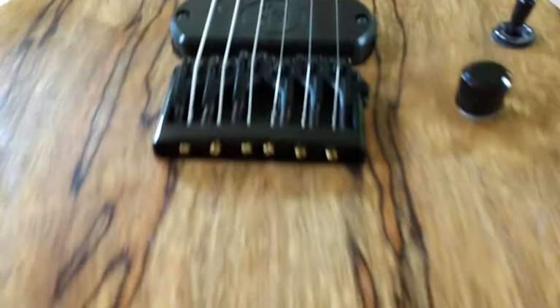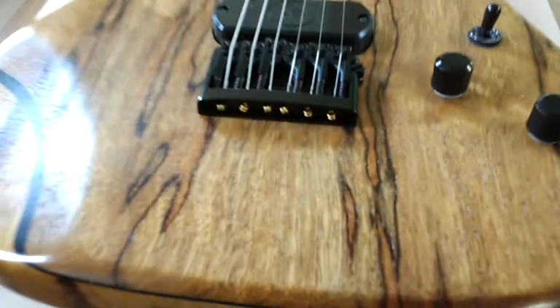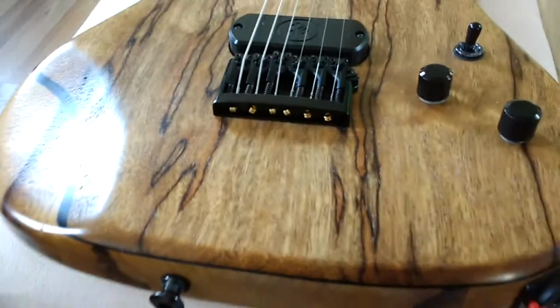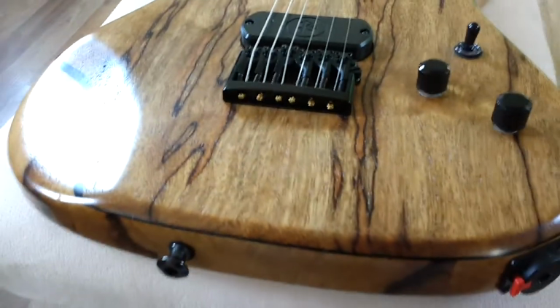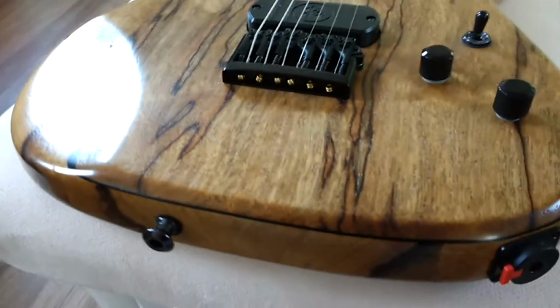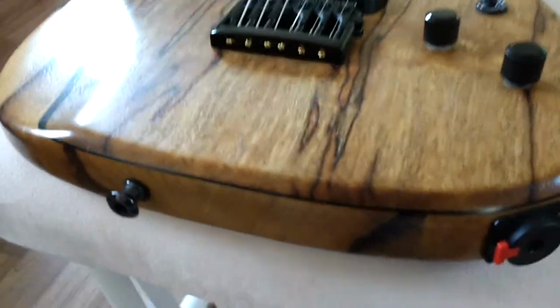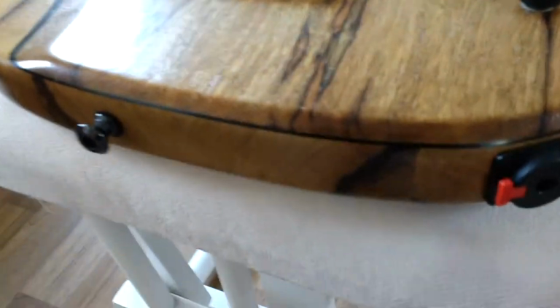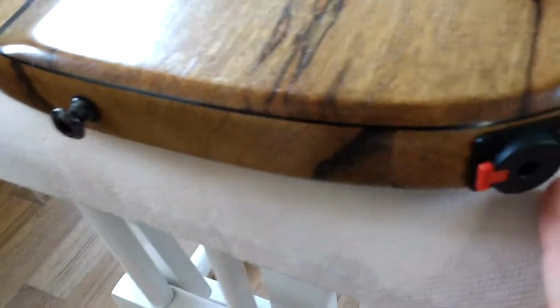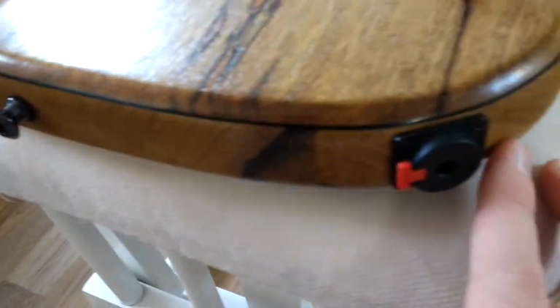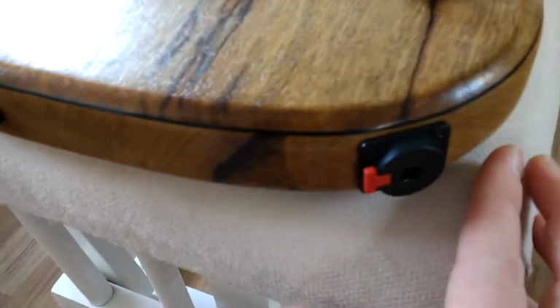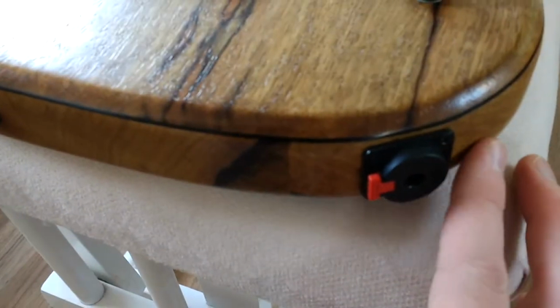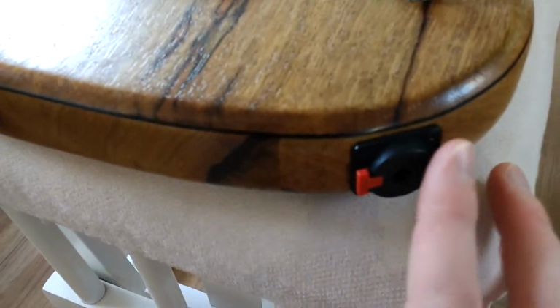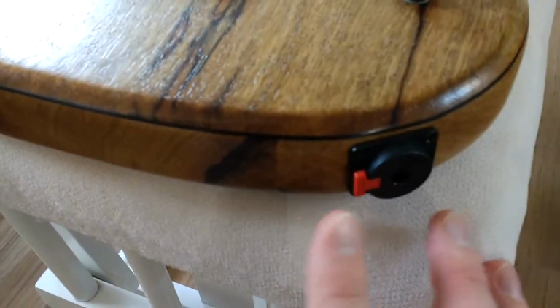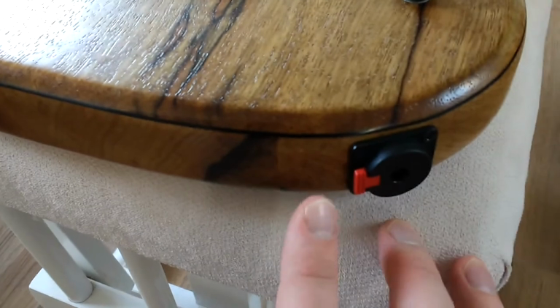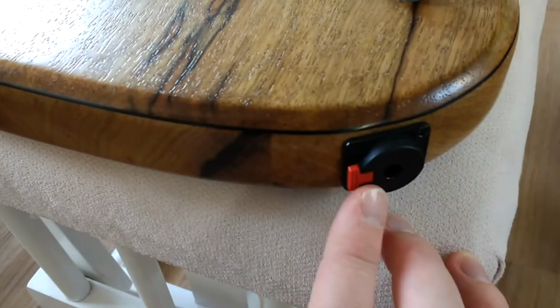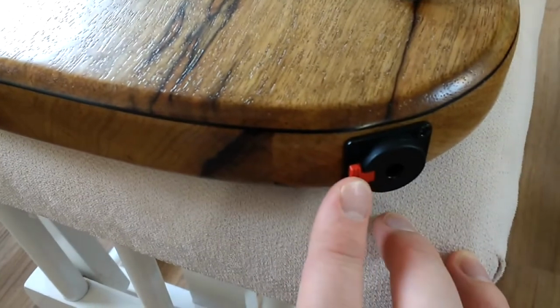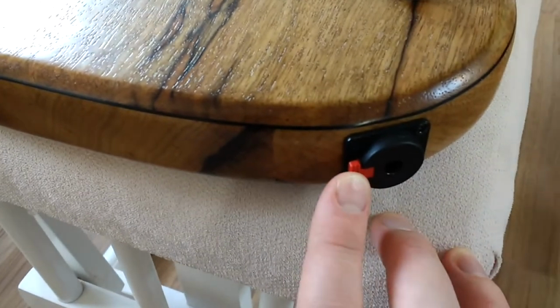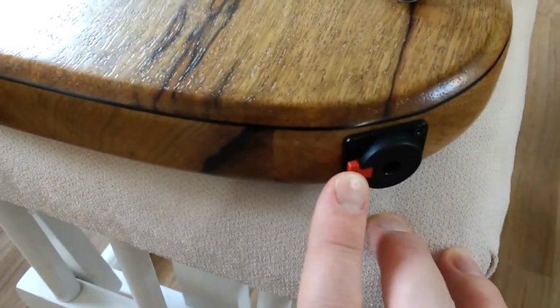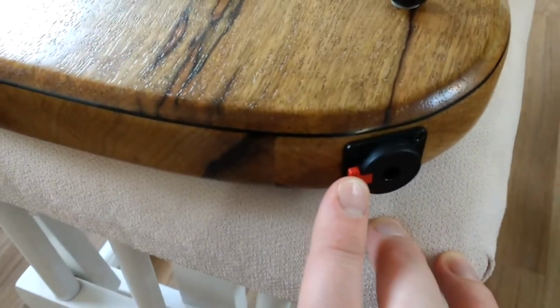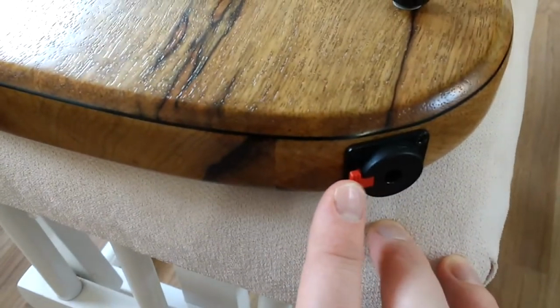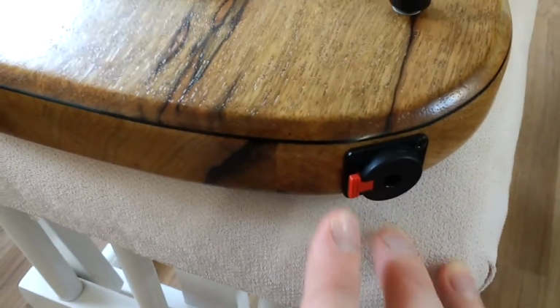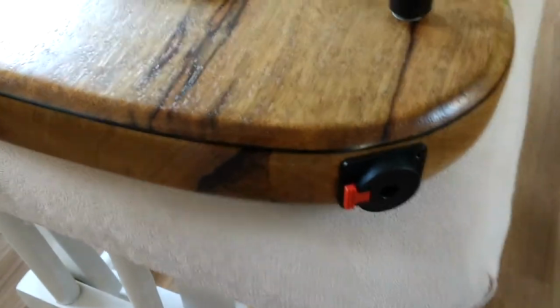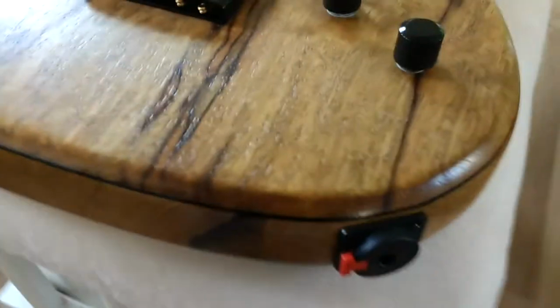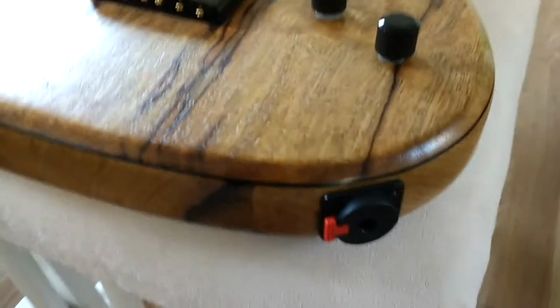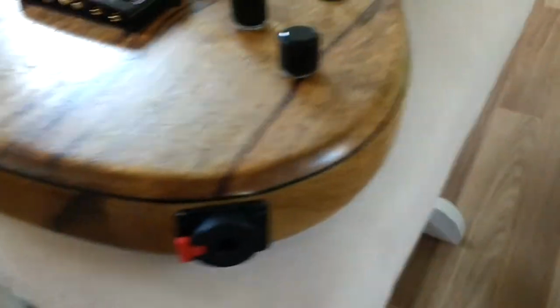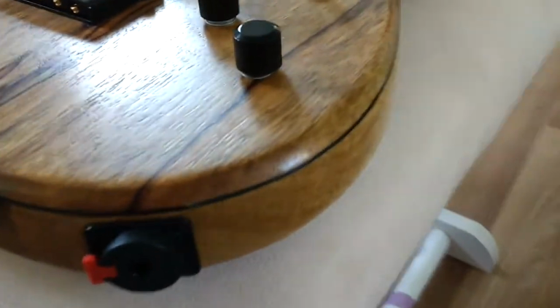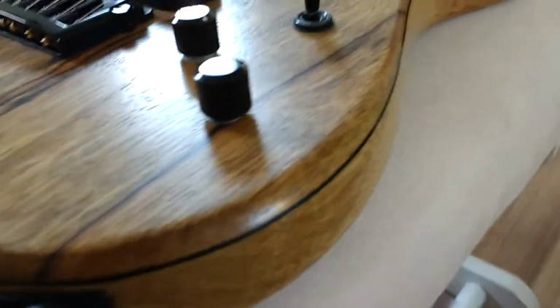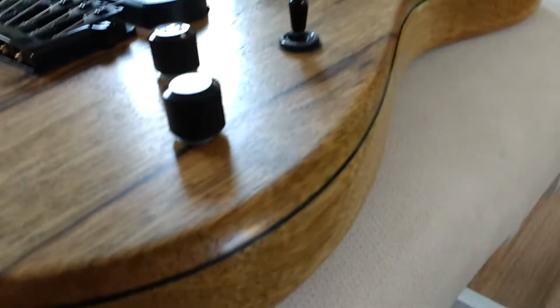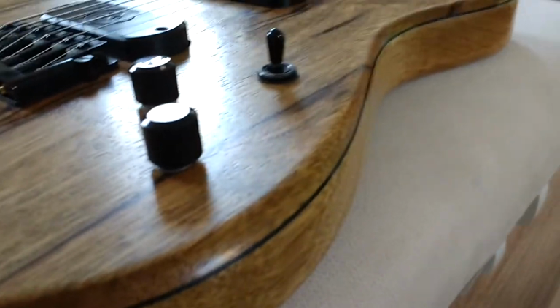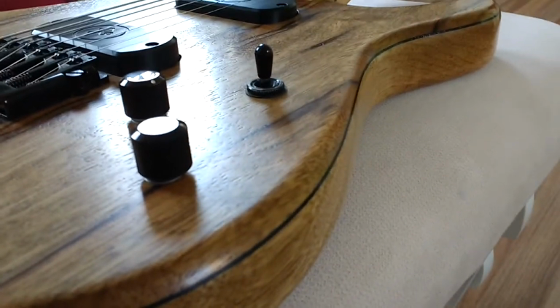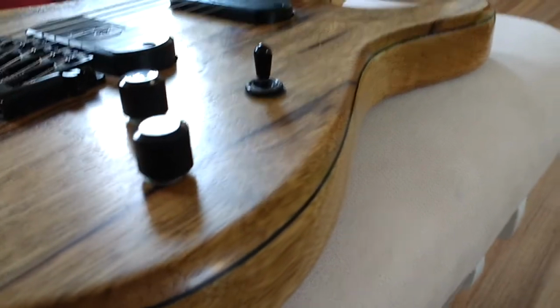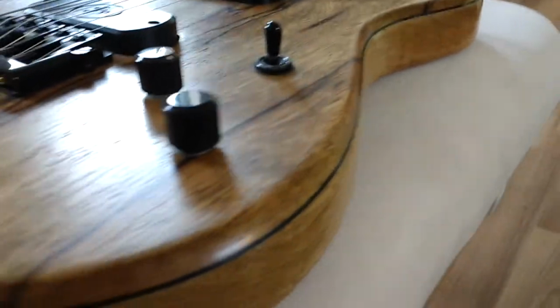This is quite an impressive thing. The output has a locking jack so the lead can't fall out. Look at that. Just the top — real, real nice. Gorgeous.